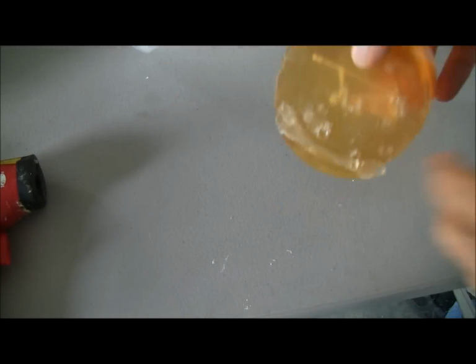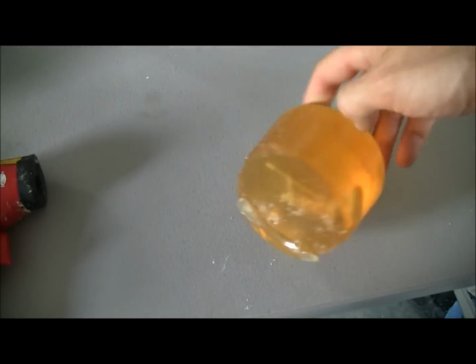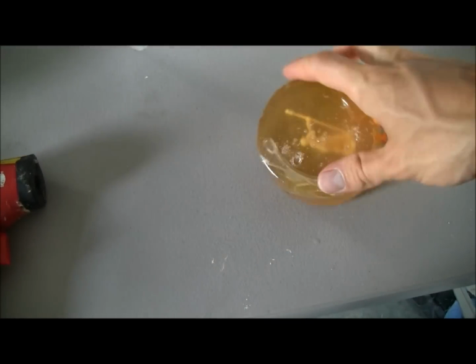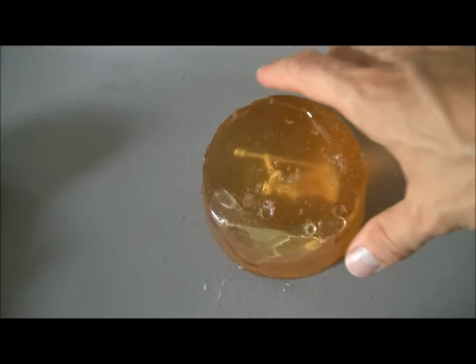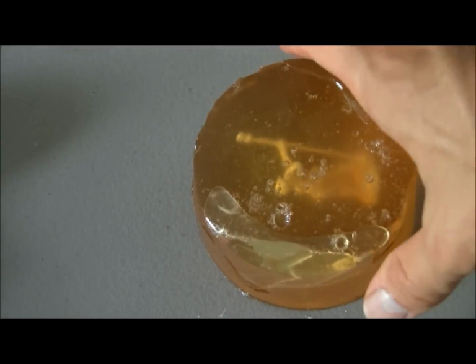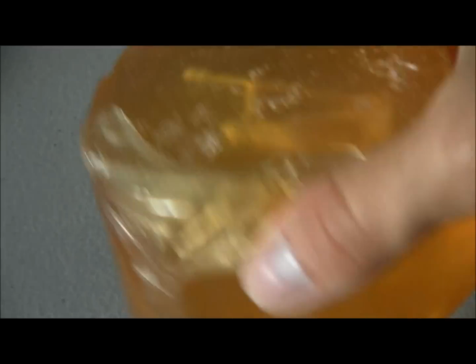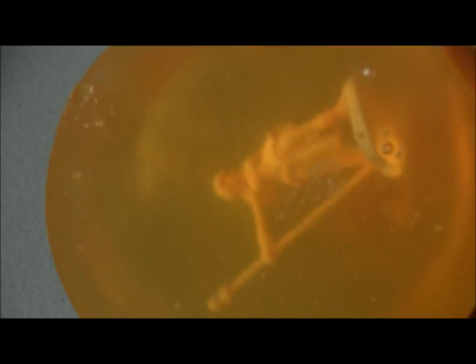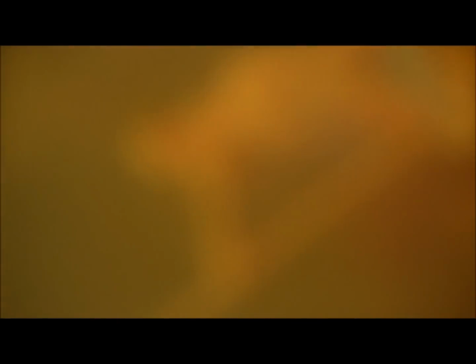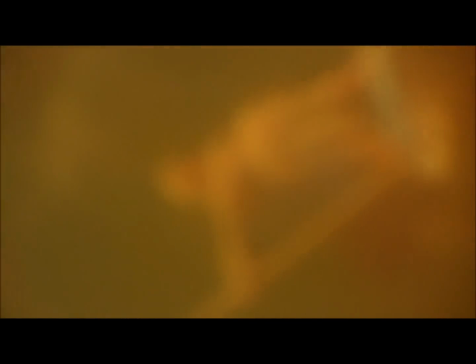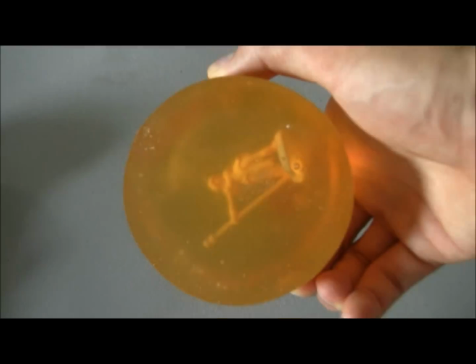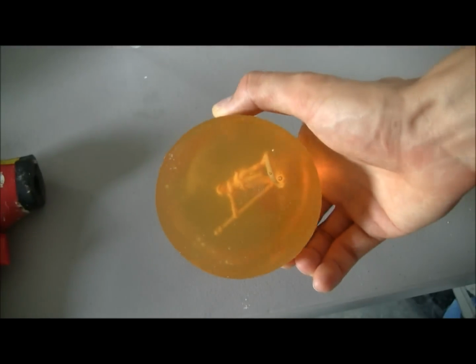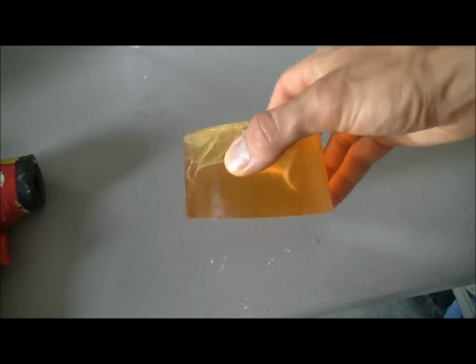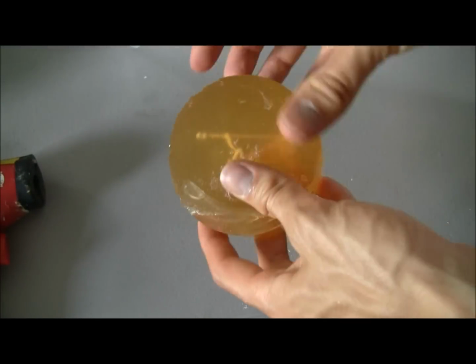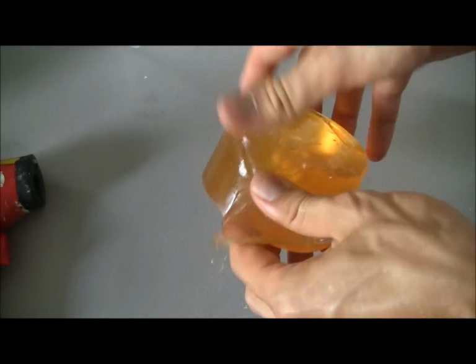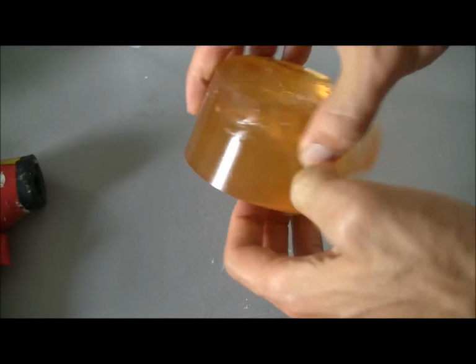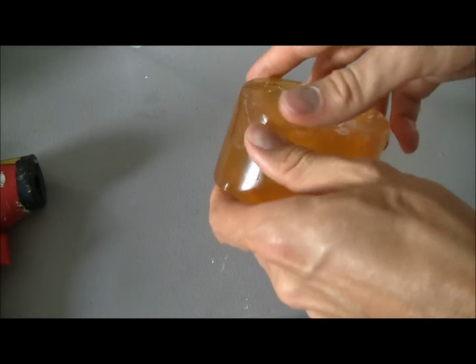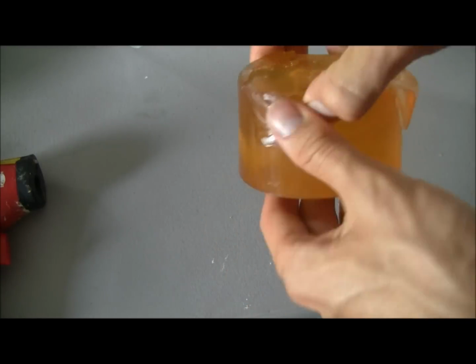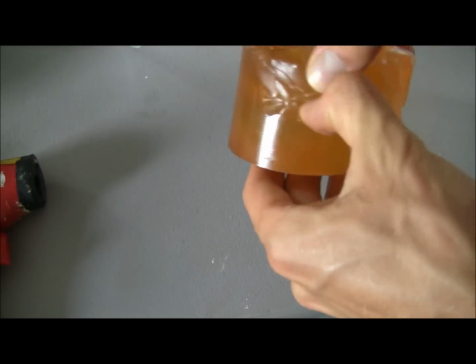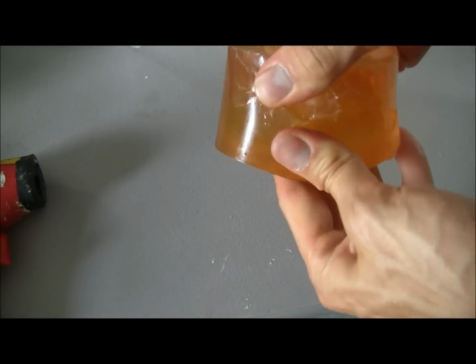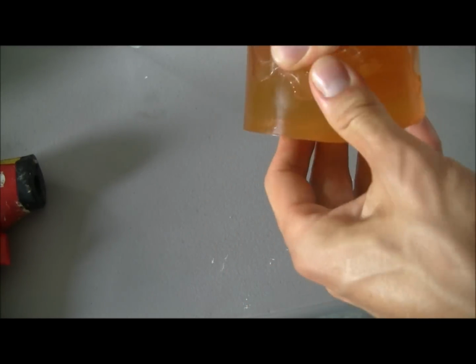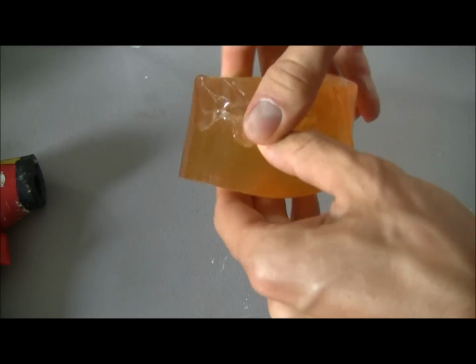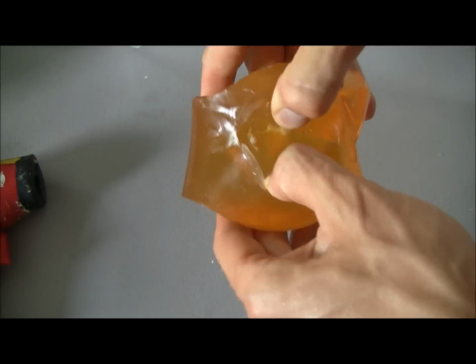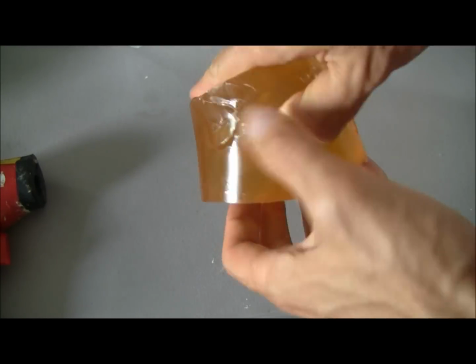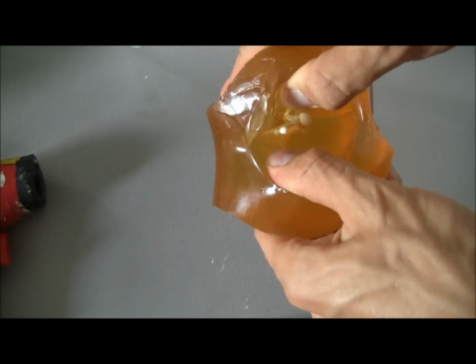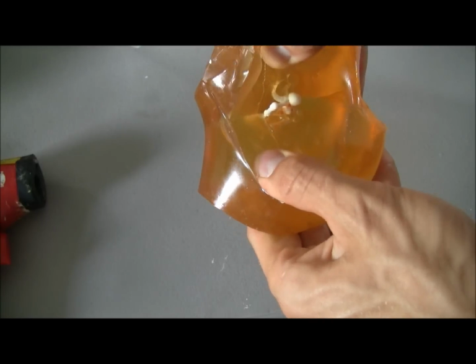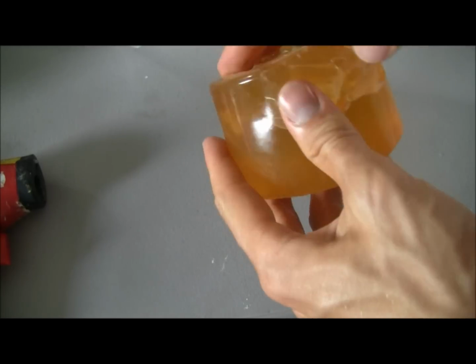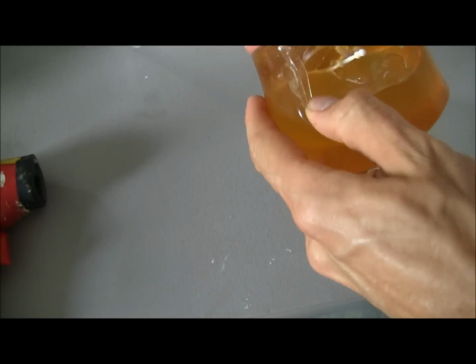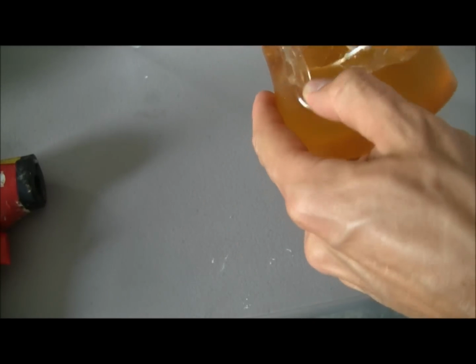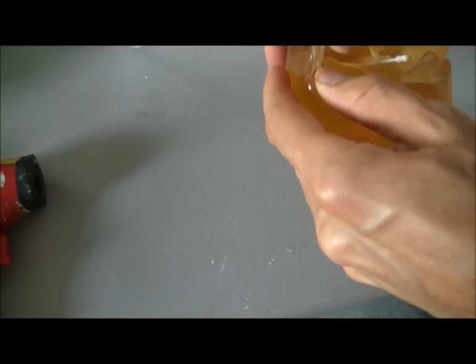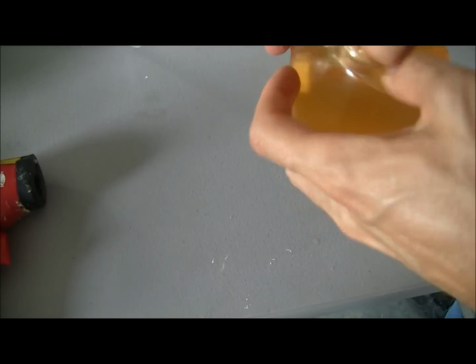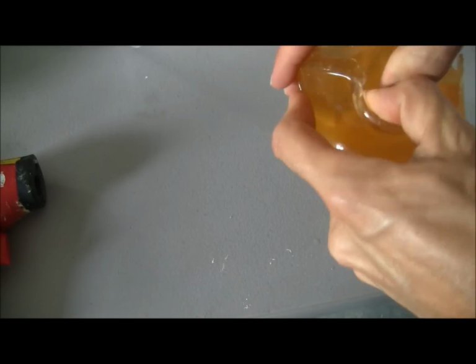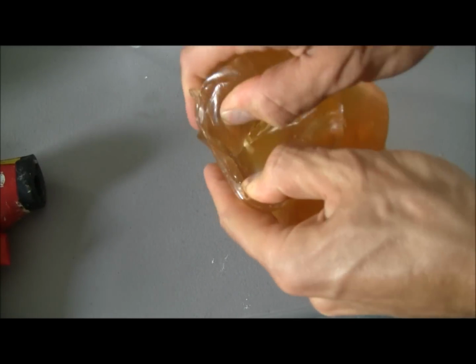Now once solidified, remove your miniature from the mold. You'll be able to easily release the two parts from each other, giving you a nice two-part mold.